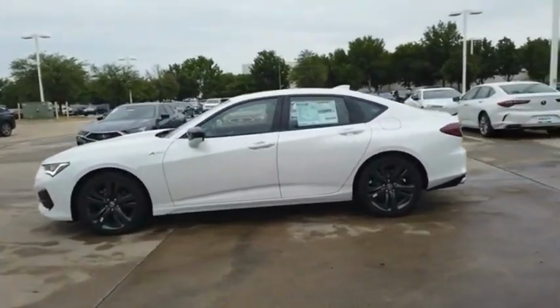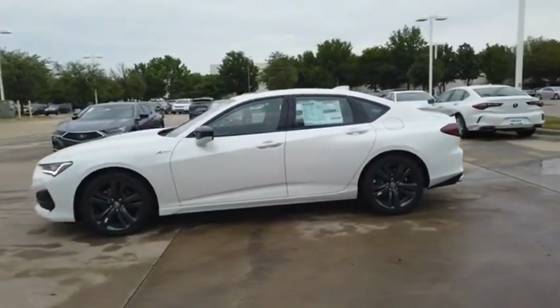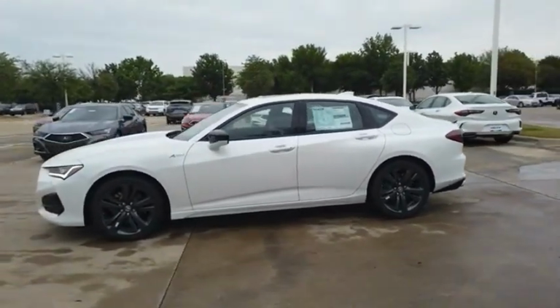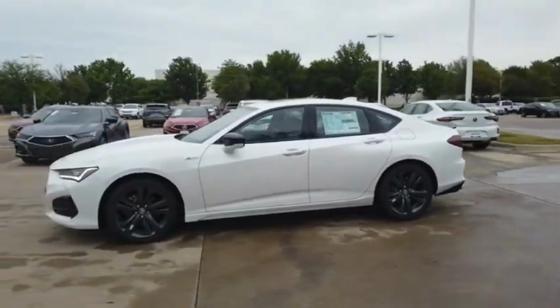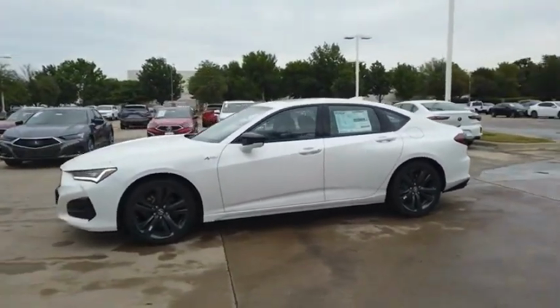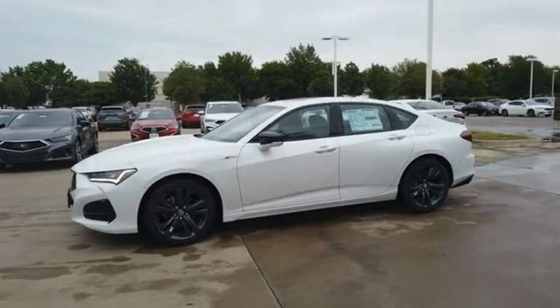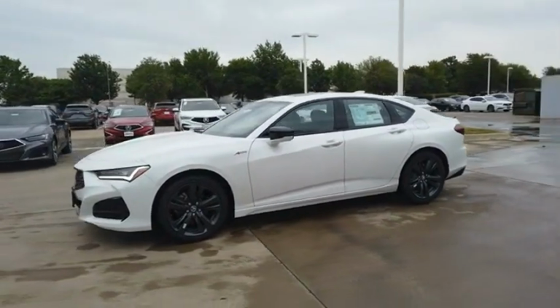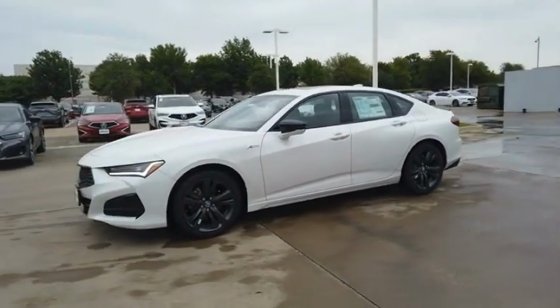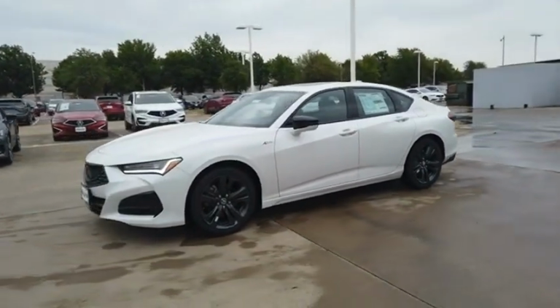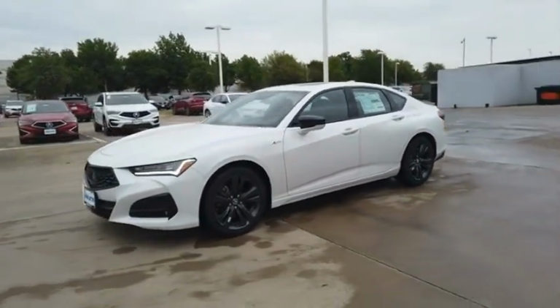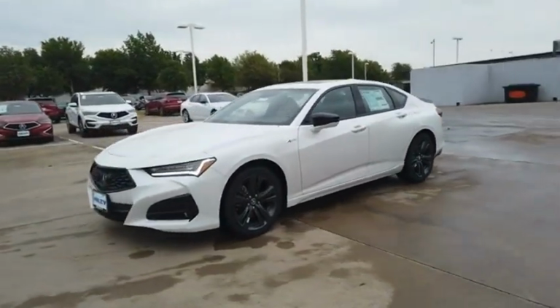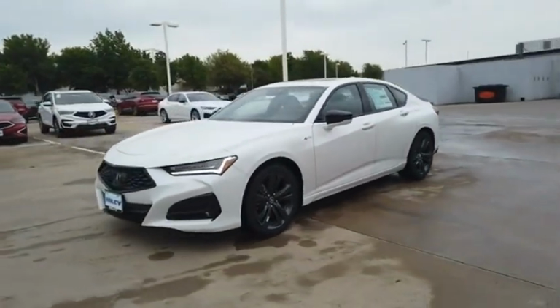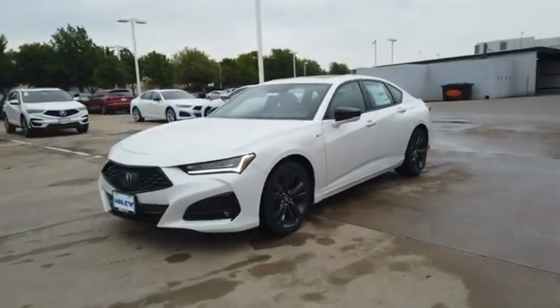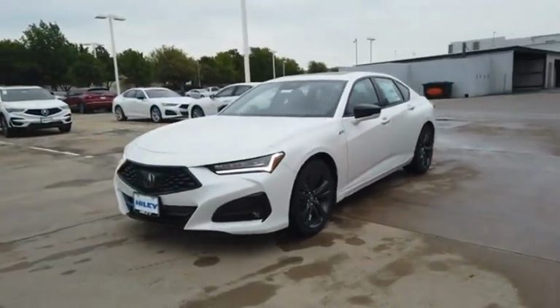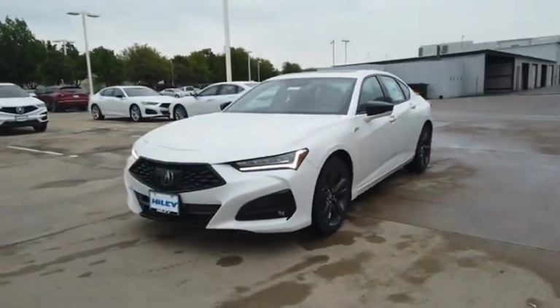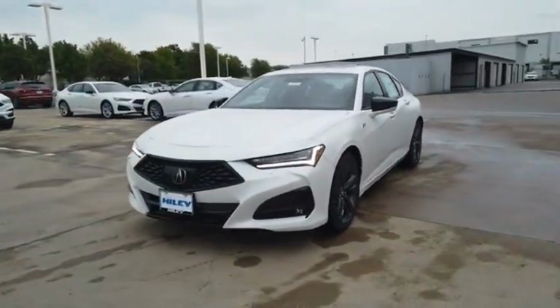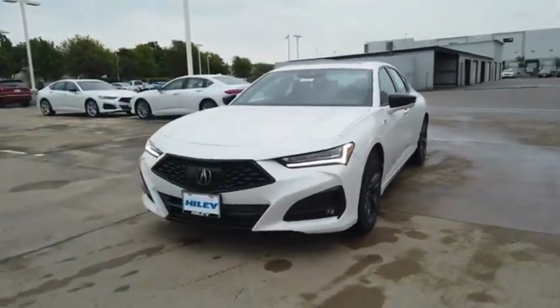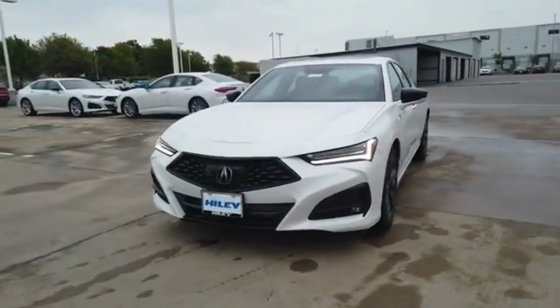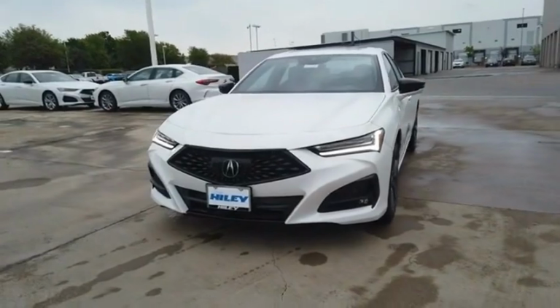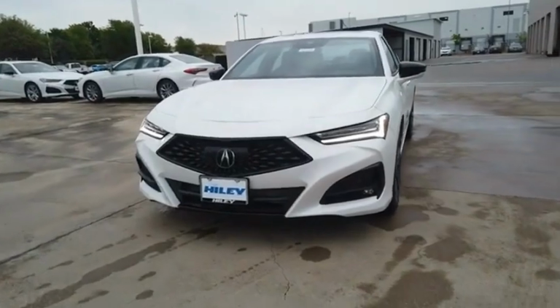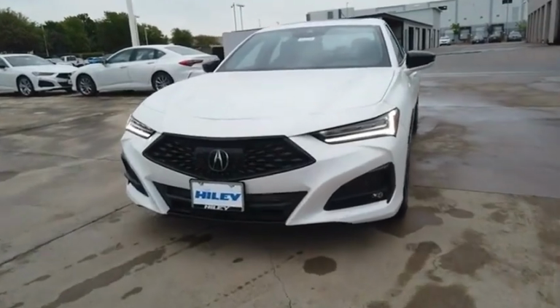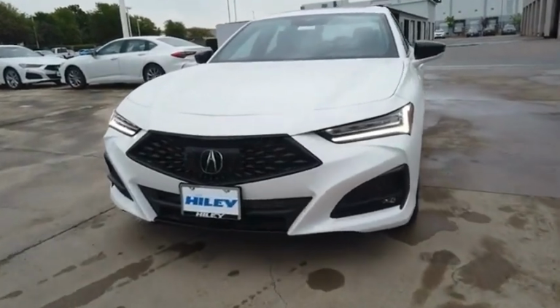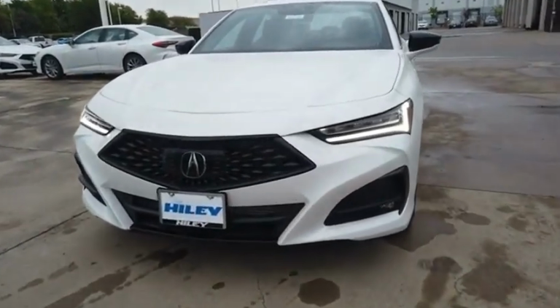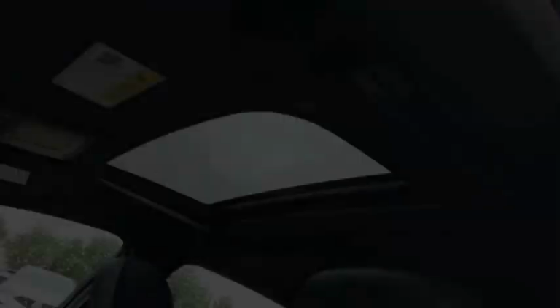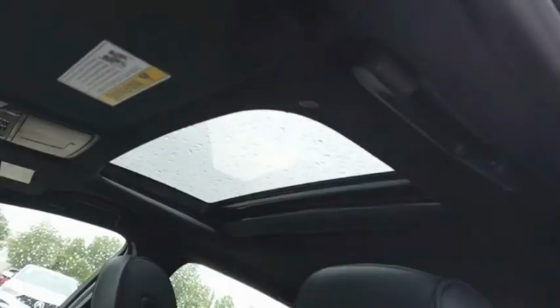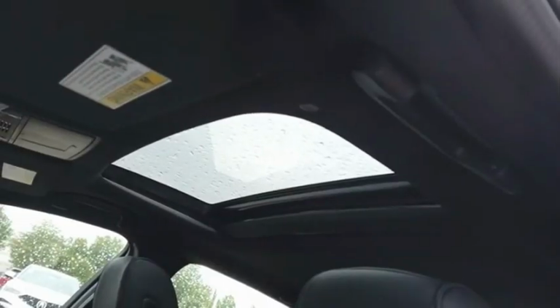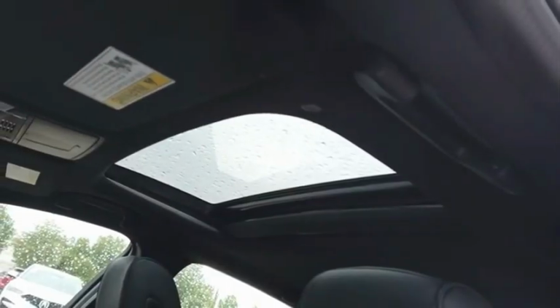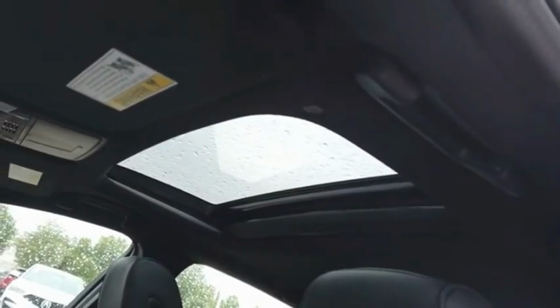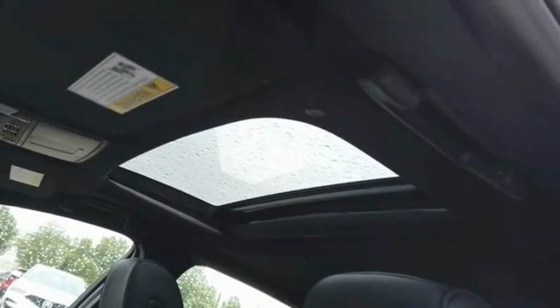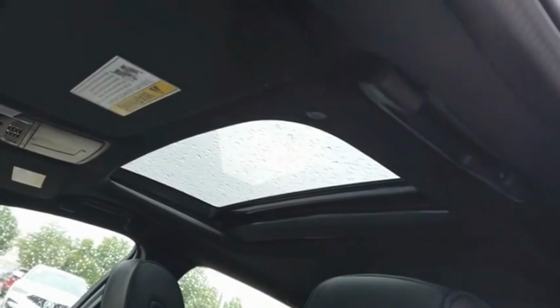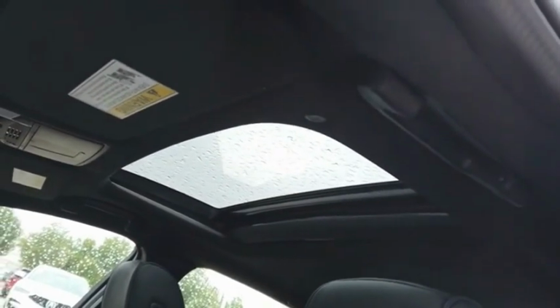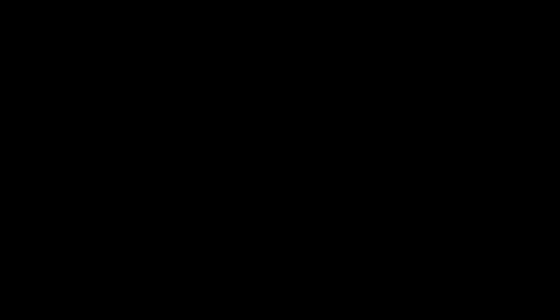The Acura TLX impresses drivers with its nimble handling, great fuel economy, and long list of high-tech features. It comes with an extremely quiet interior, spacious front seats, and smooth ride quality.